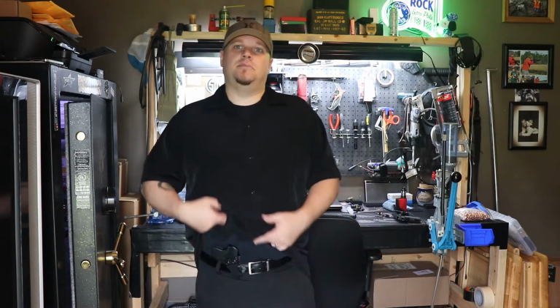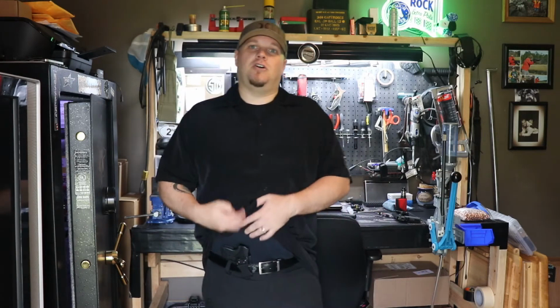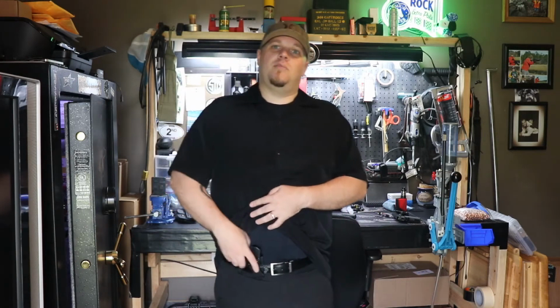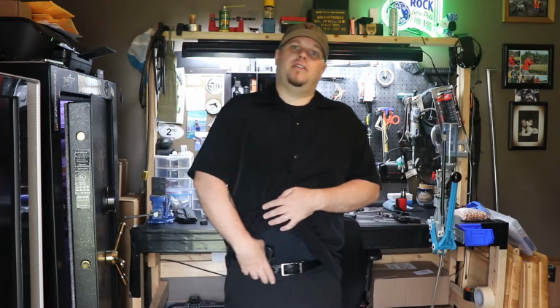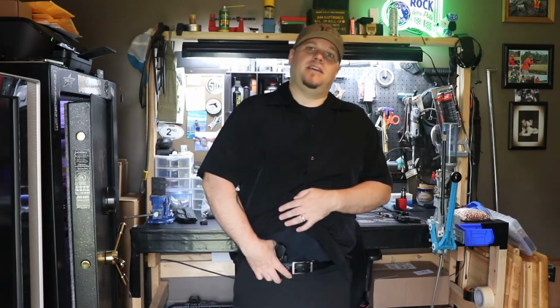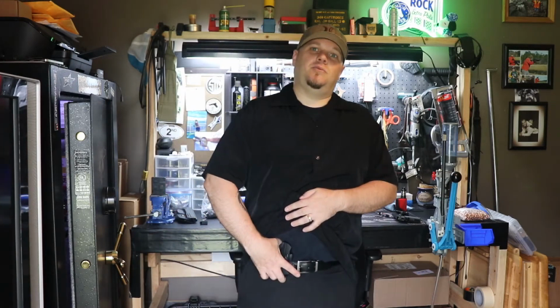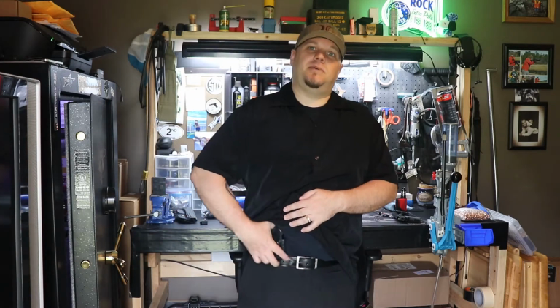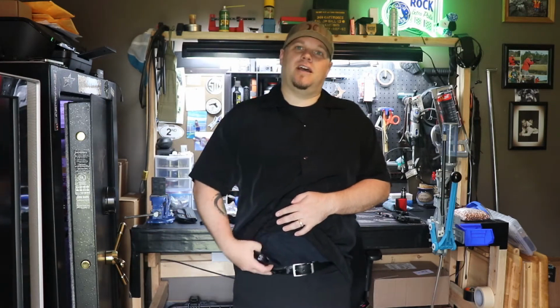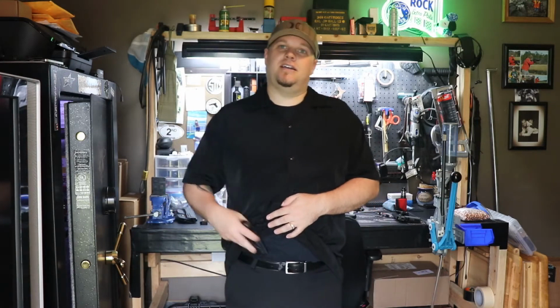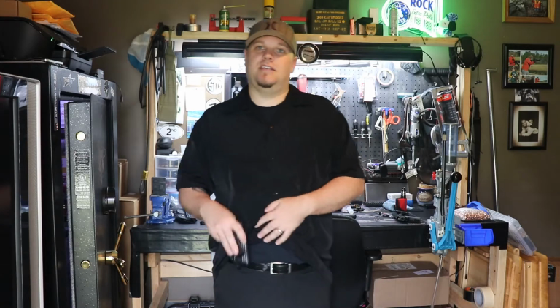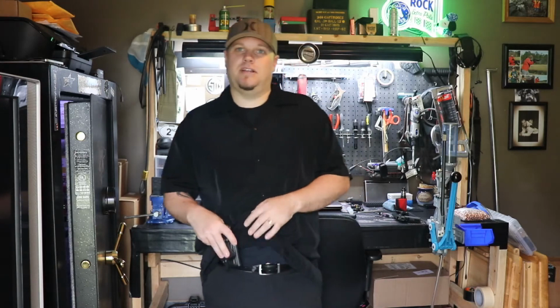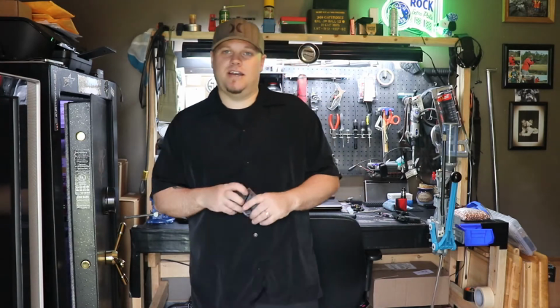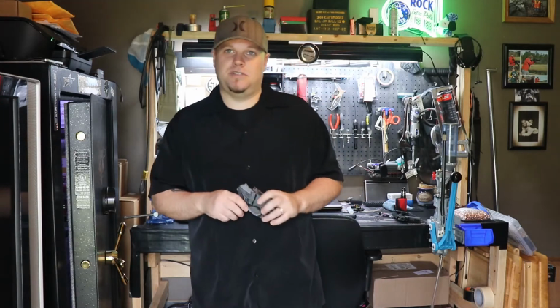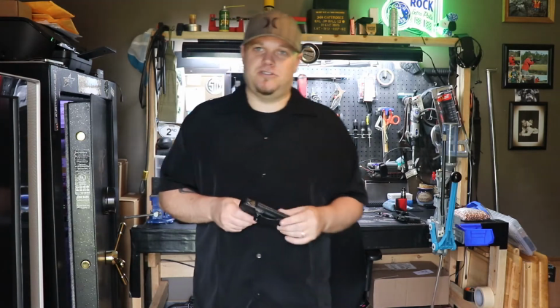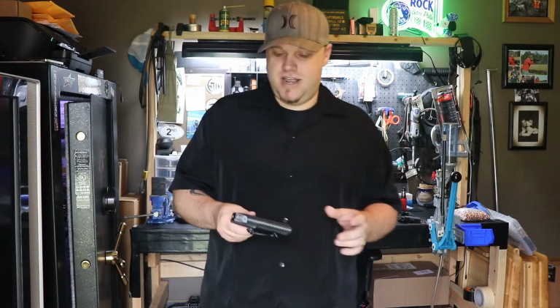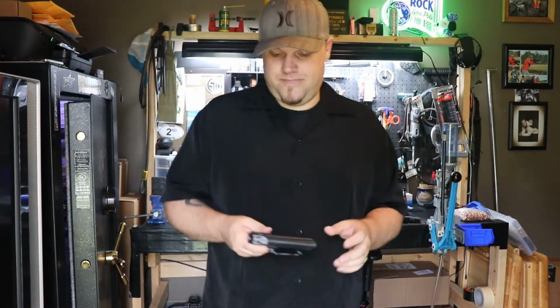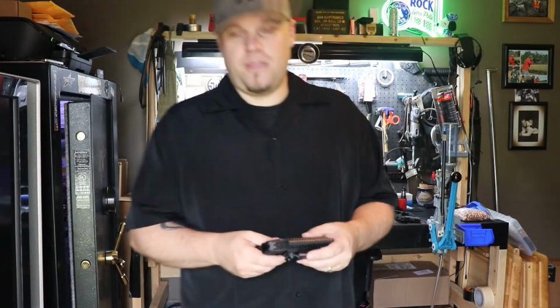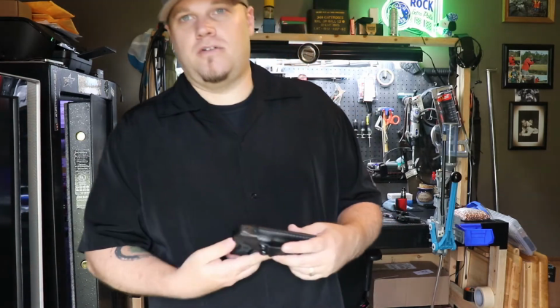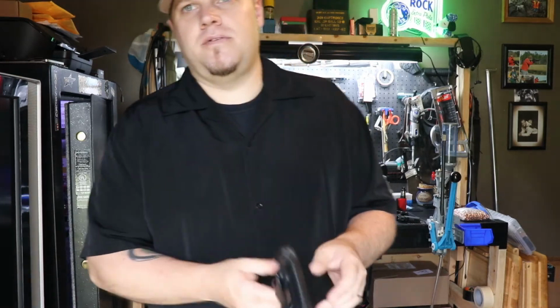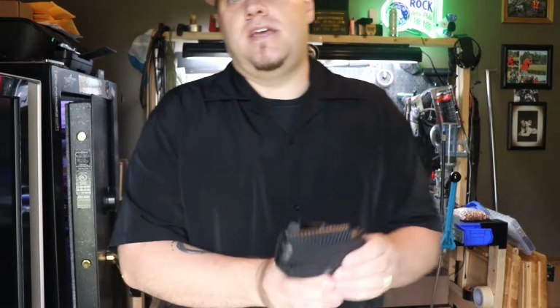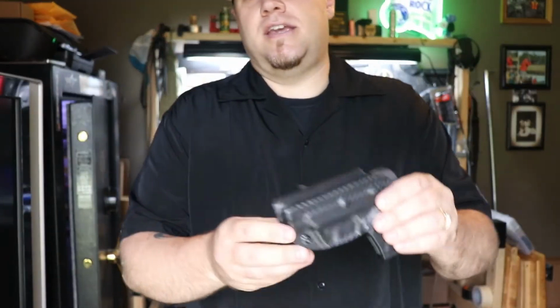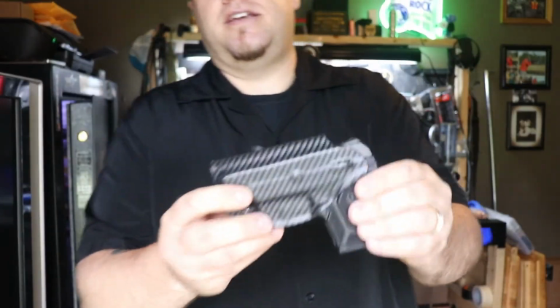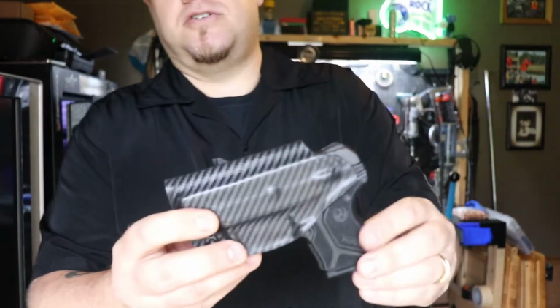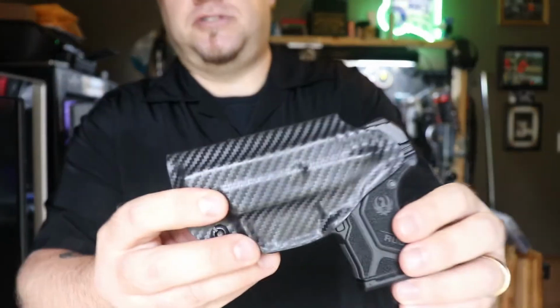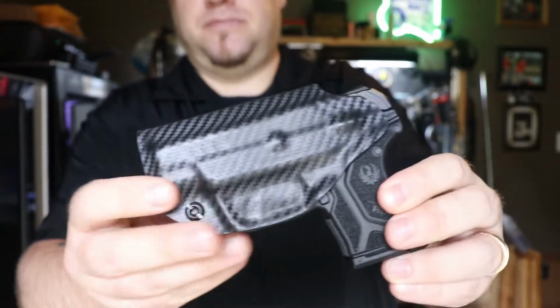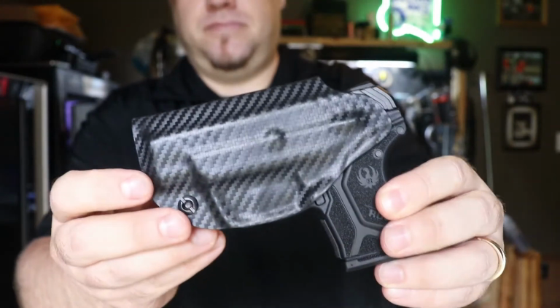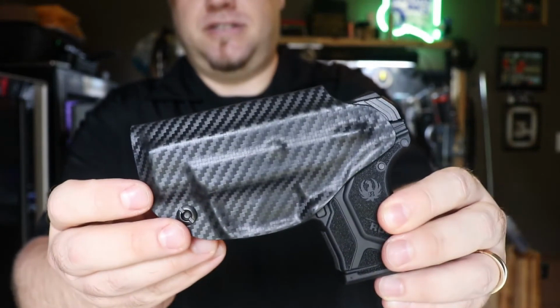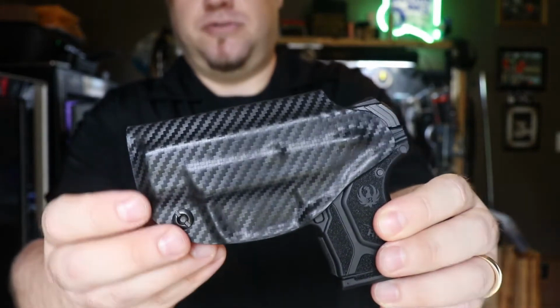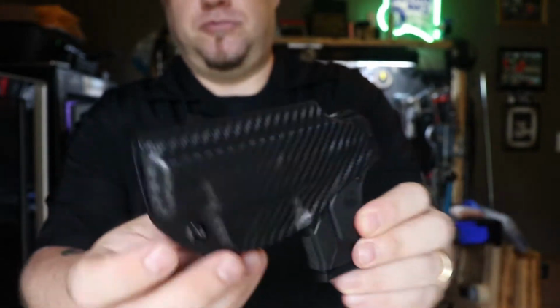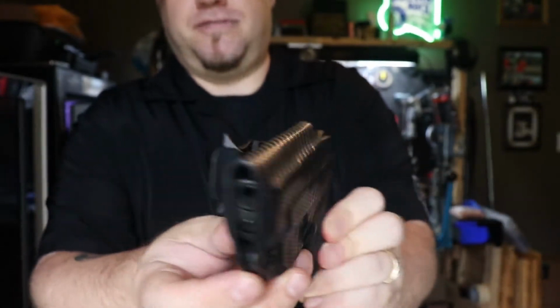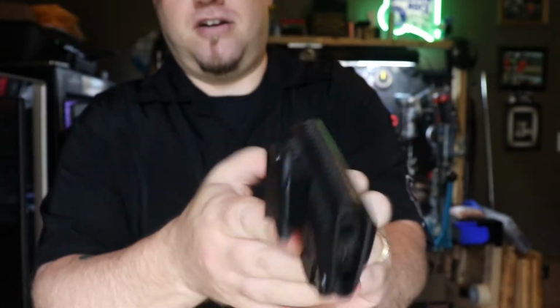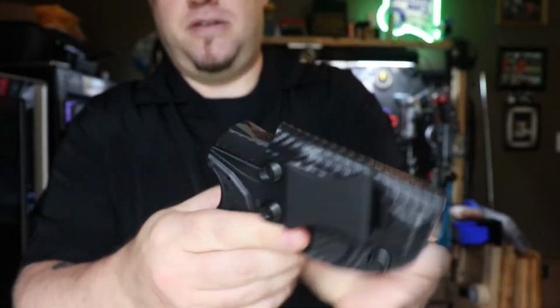I am wearing the in-the-waistband Kydex in the appendix carry position right now. Here's the holster, and this is the holster with the firearm in it.